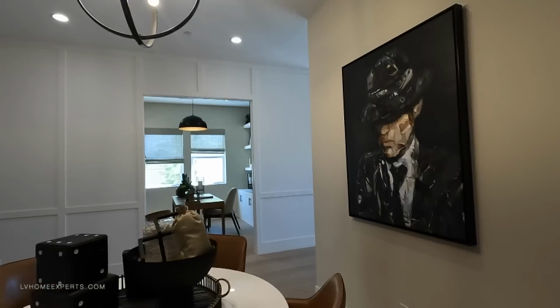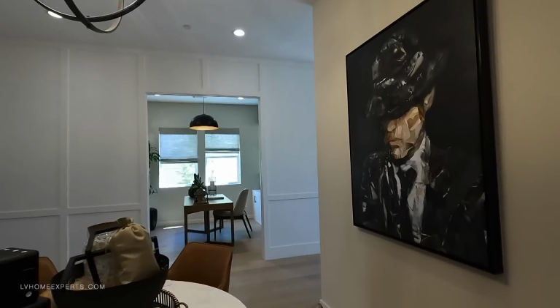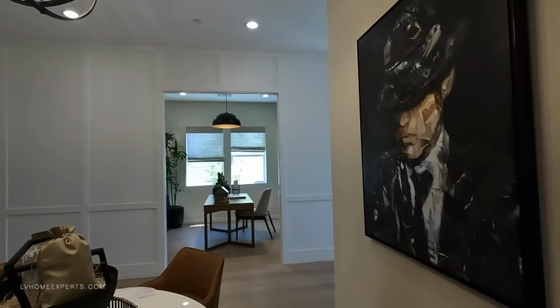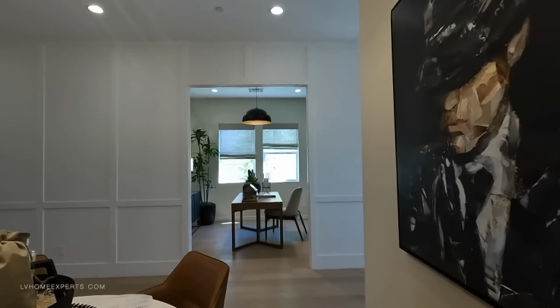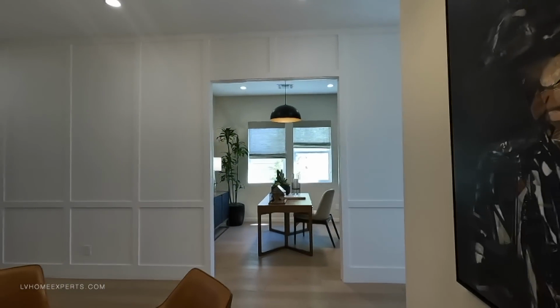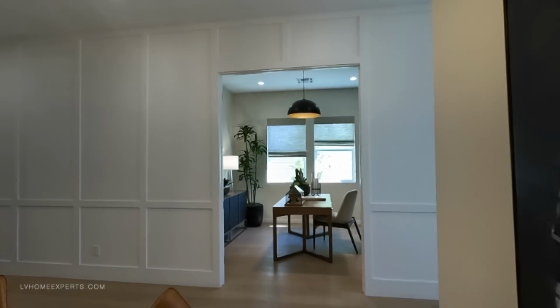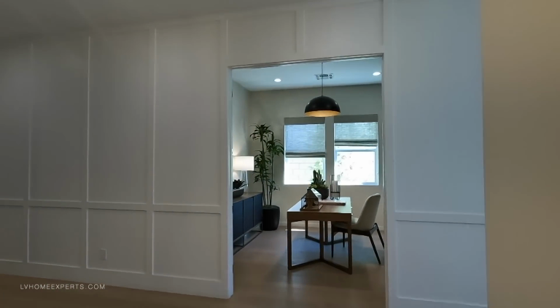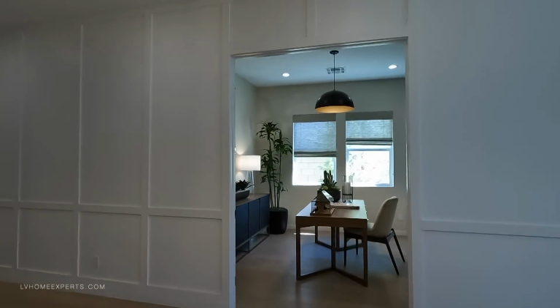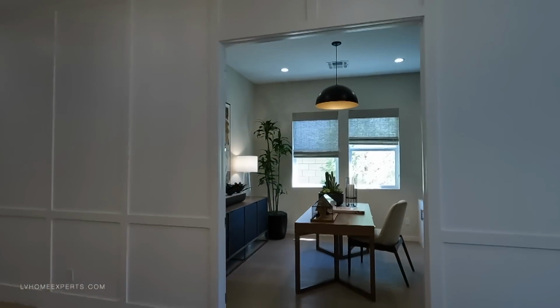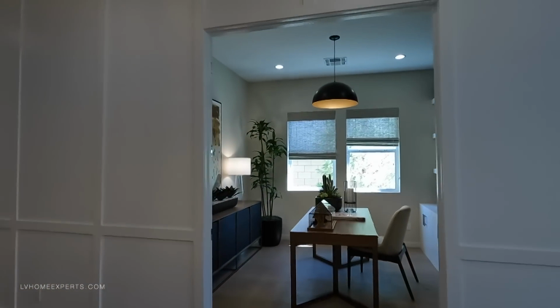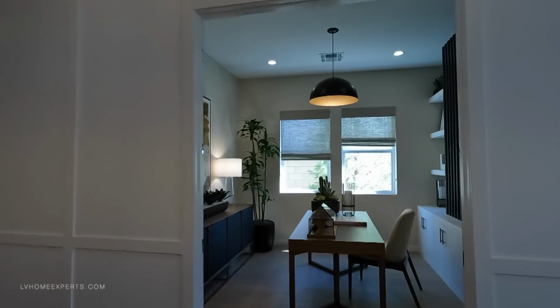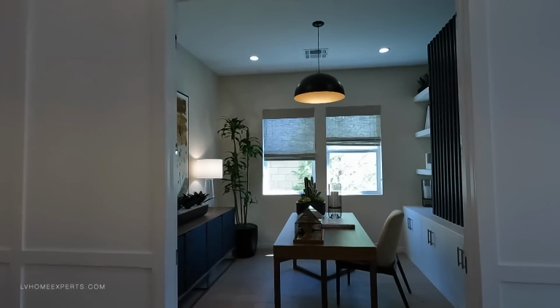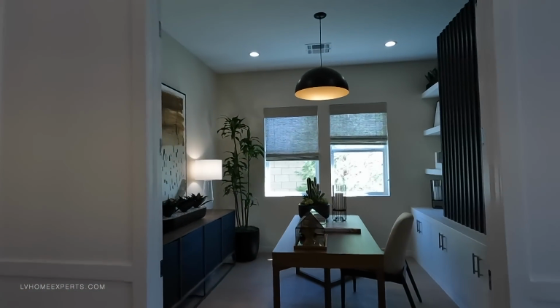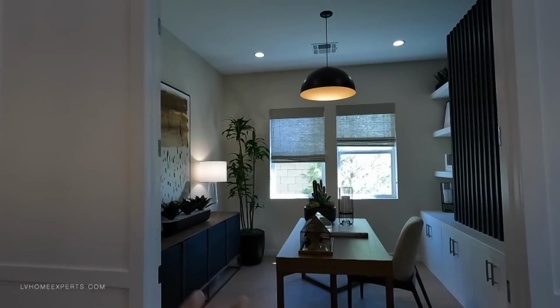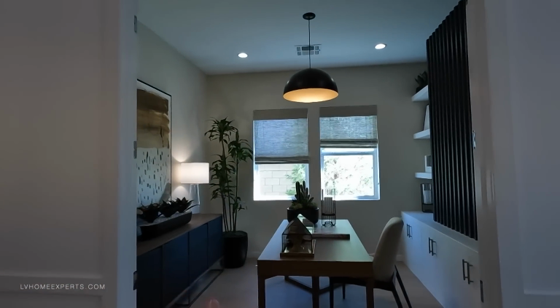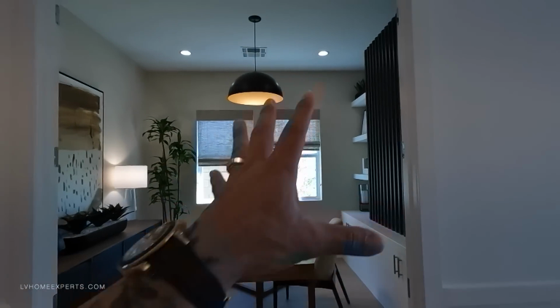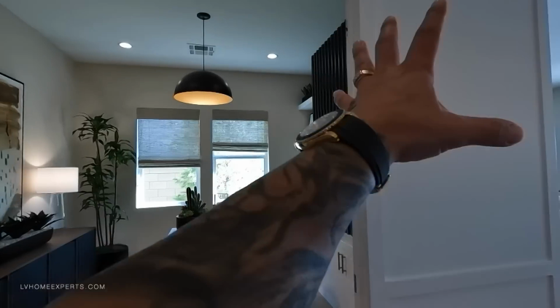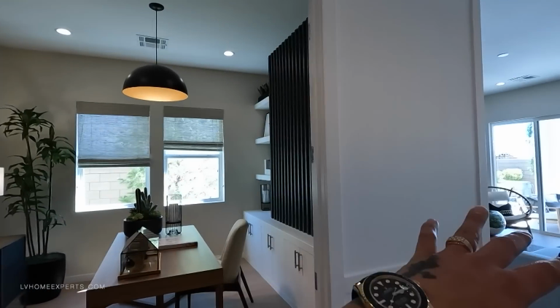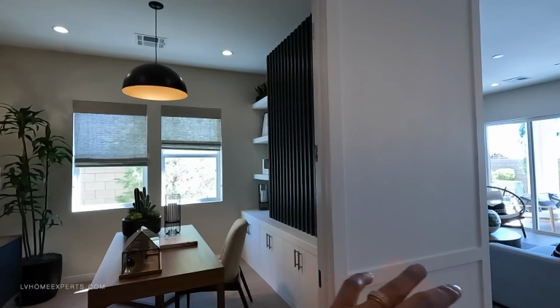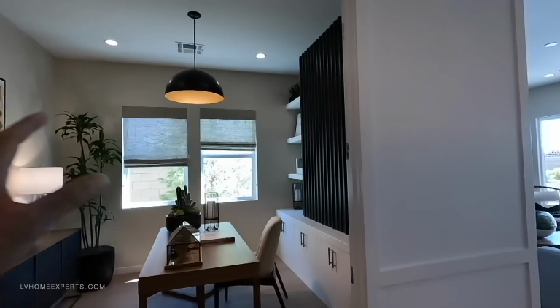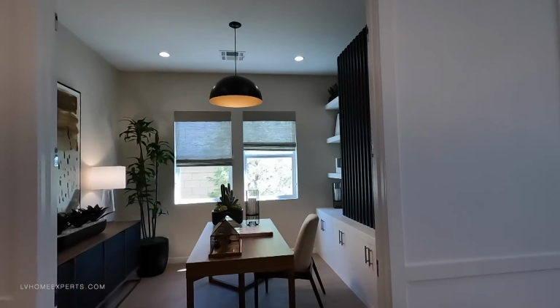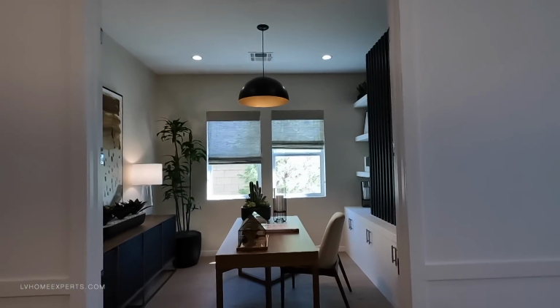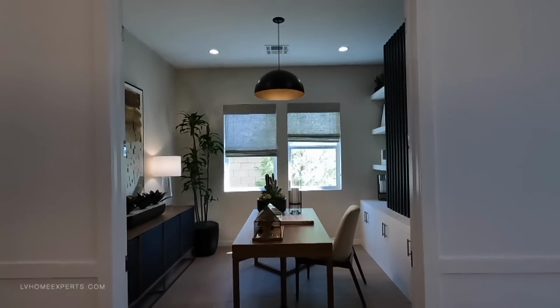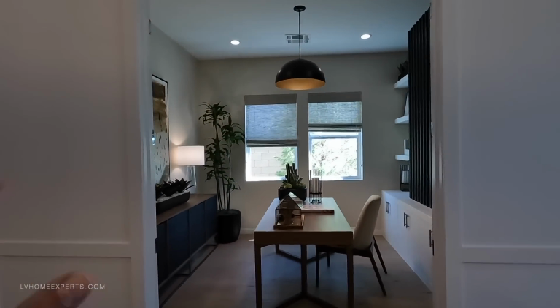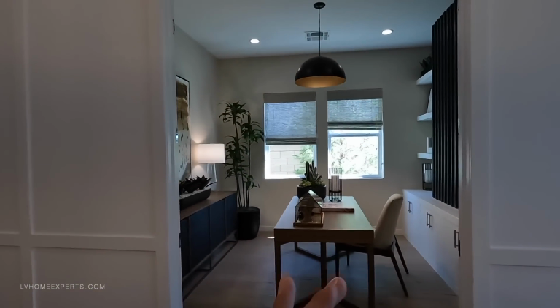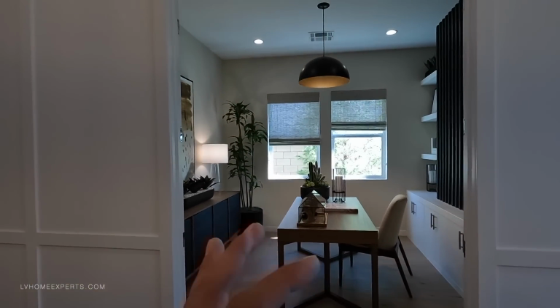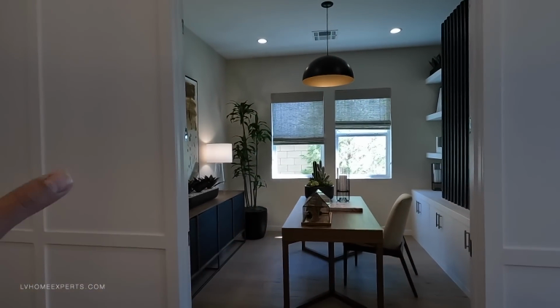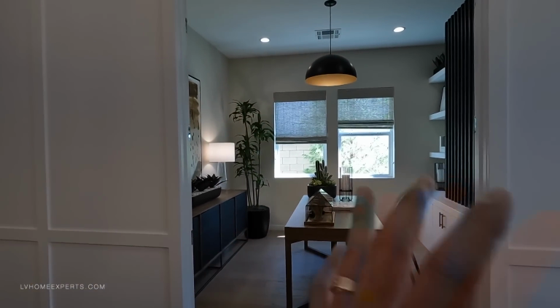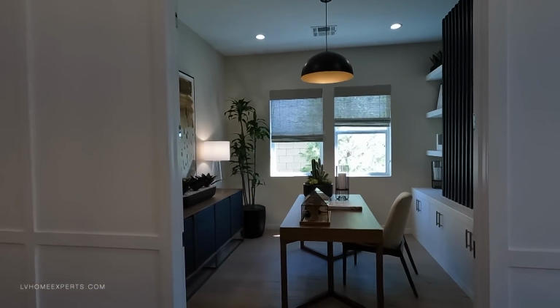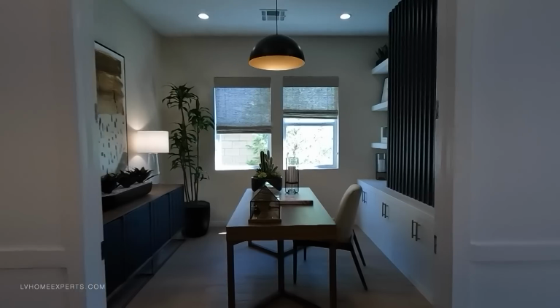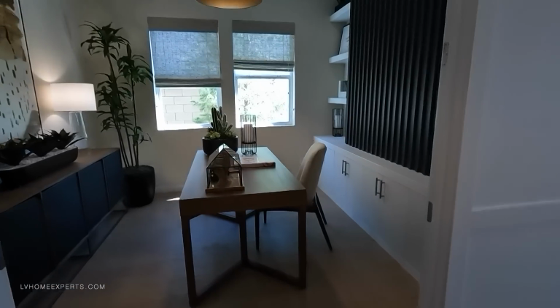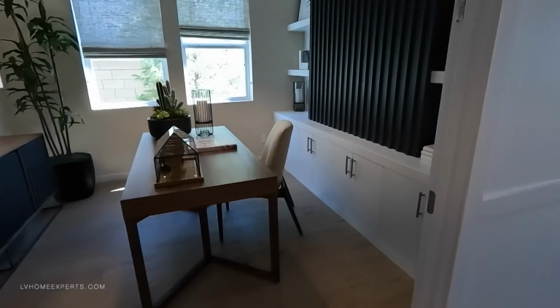Now another thing you could do here on this flex space — you can turn it into a flex space office, or you can actually knock down this wall and have one large room. But I definitely do like this office. You can also do a glass door here as well.